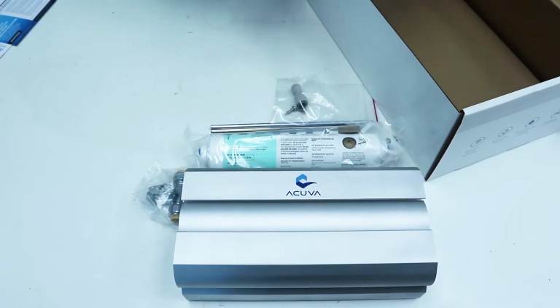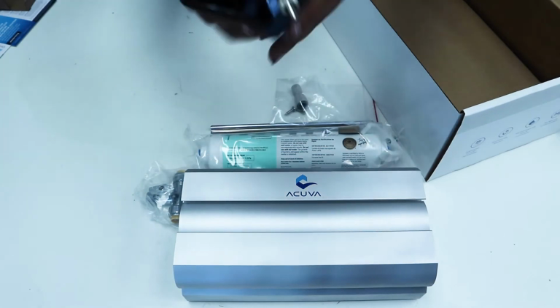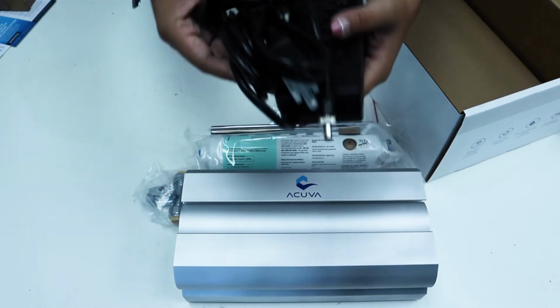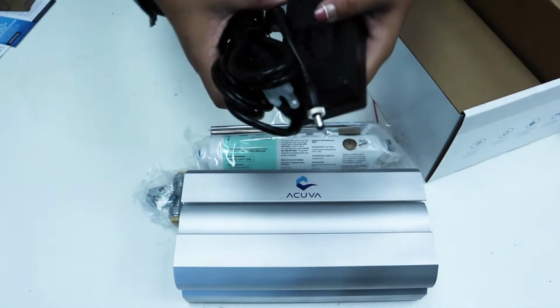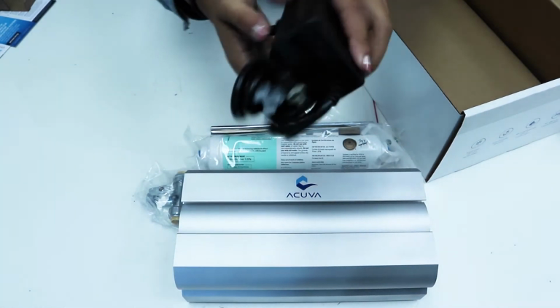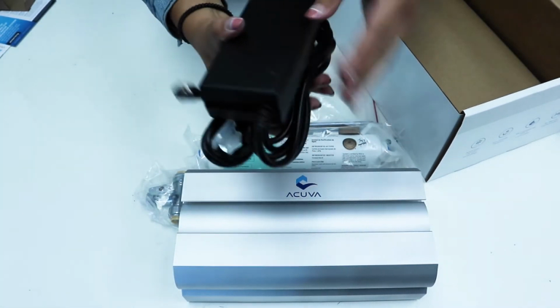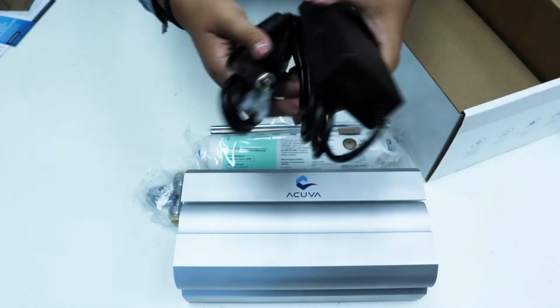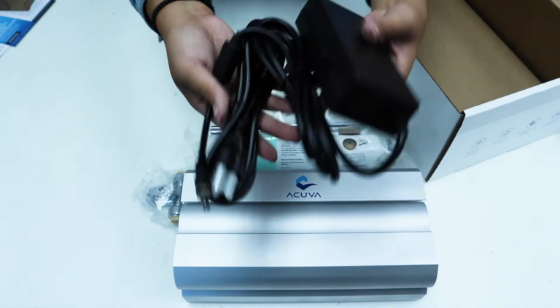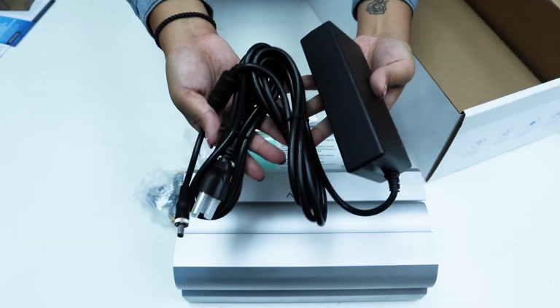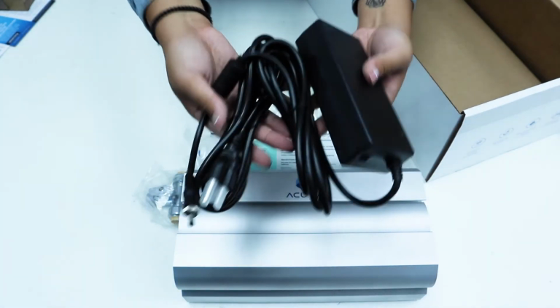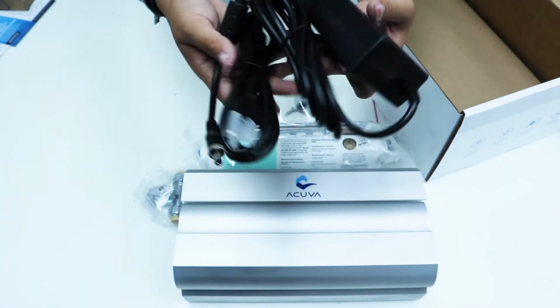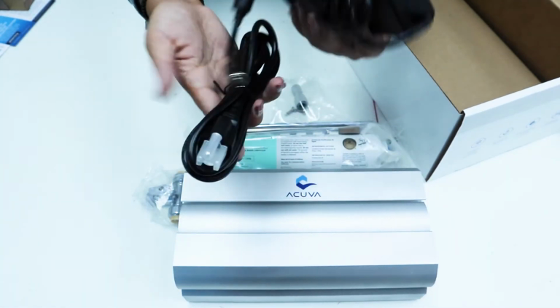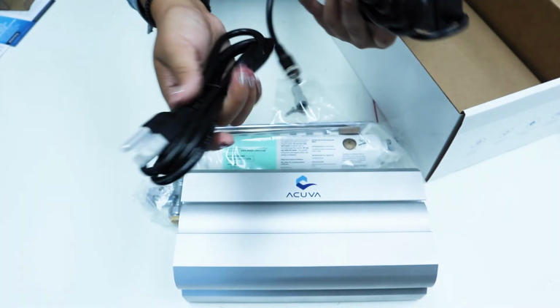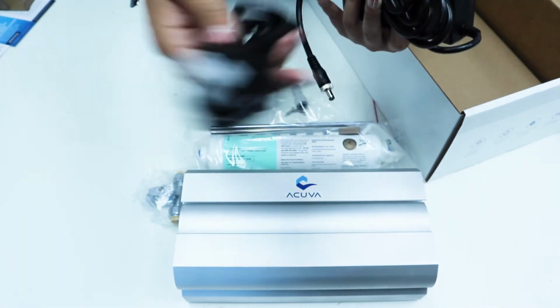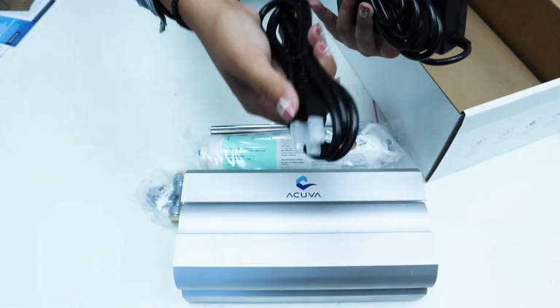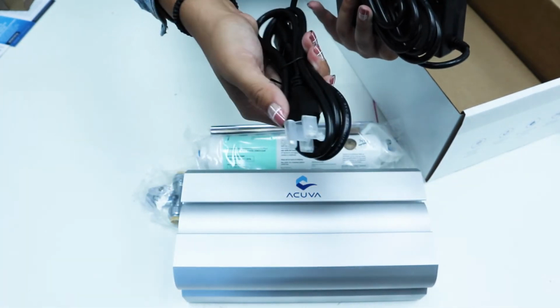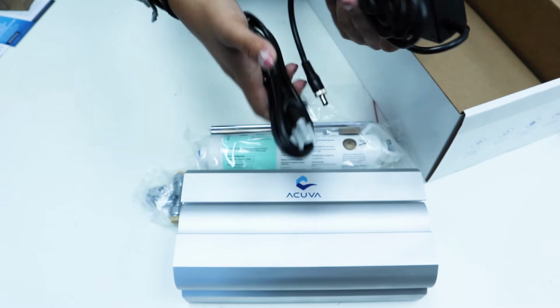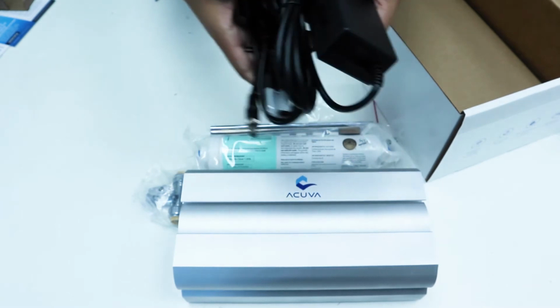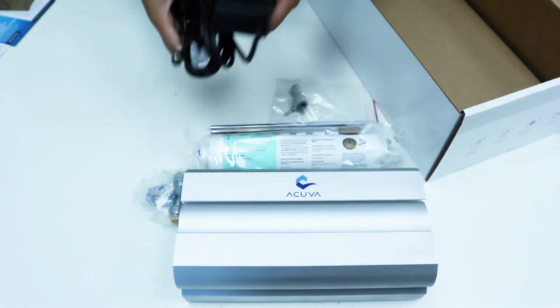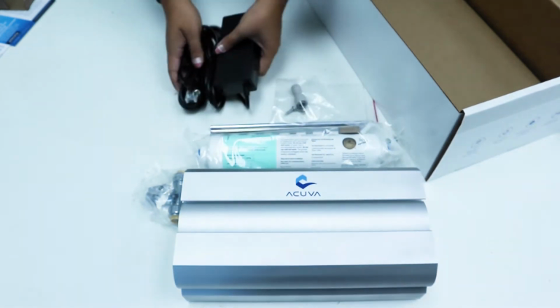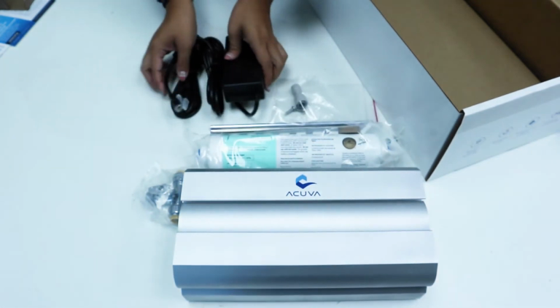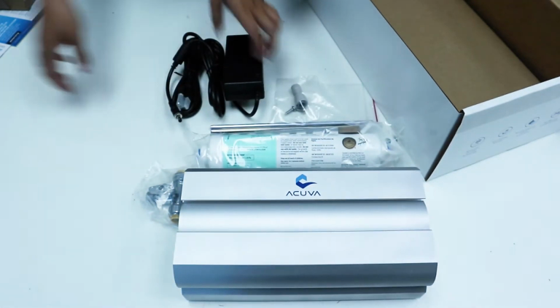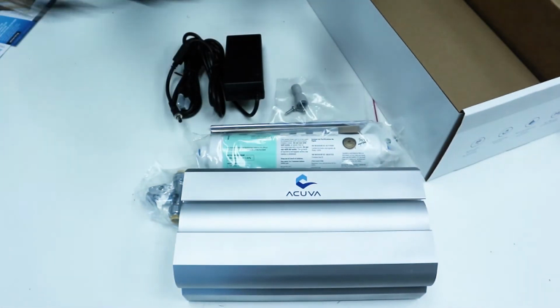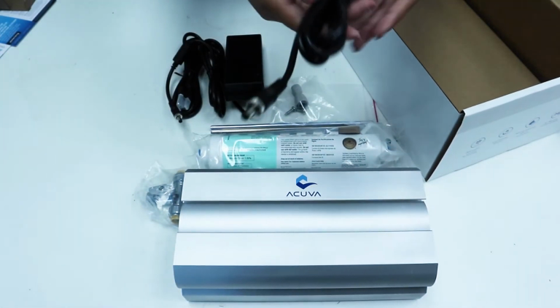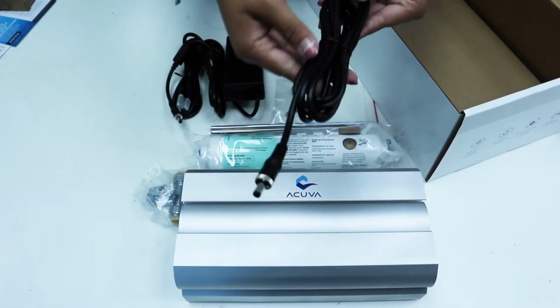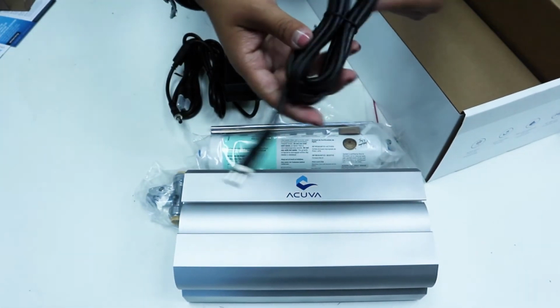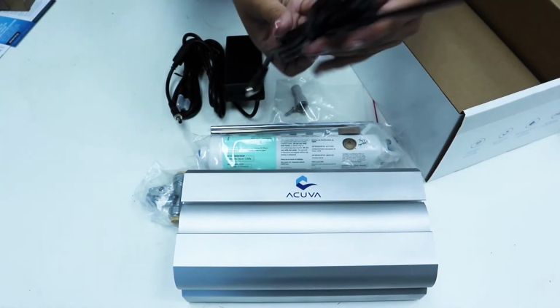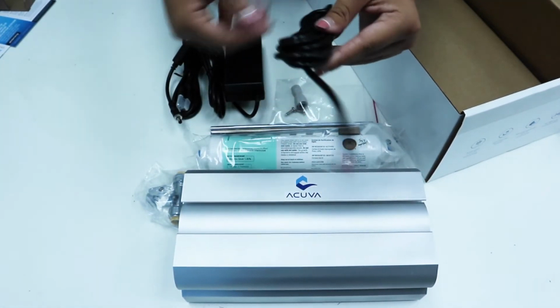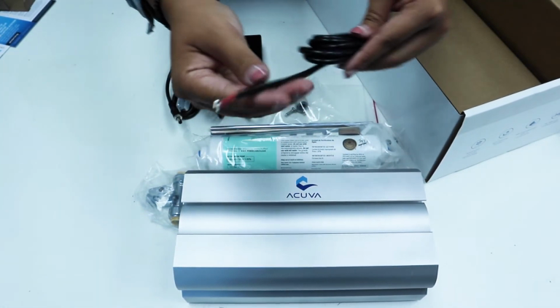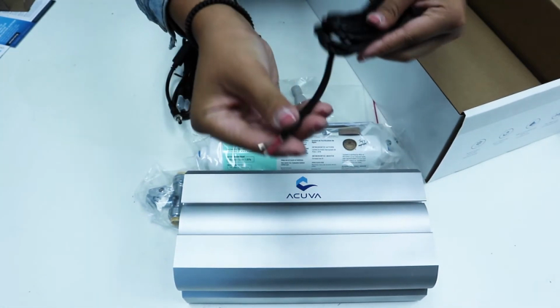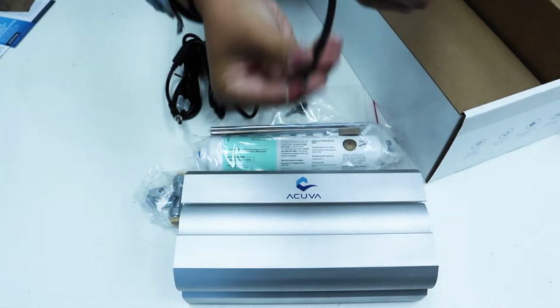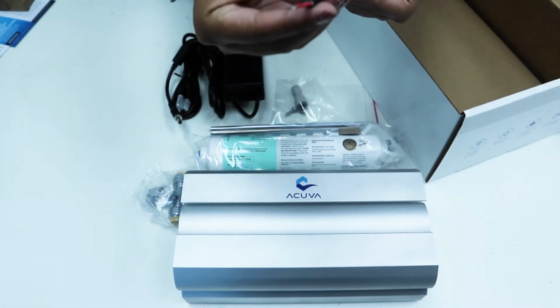For the power supply, our system is compatible with either the AC/DC power adapter to plug directly into a wall outlet, or the 12-volt DC cable to wire into your electrical box.